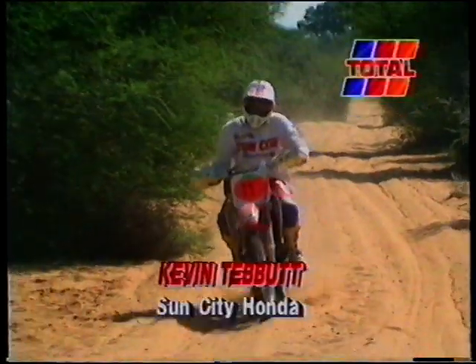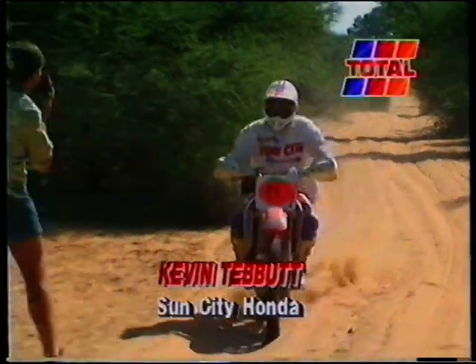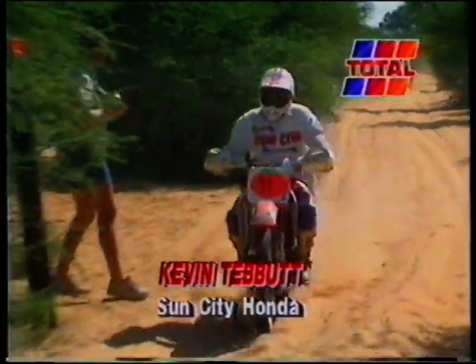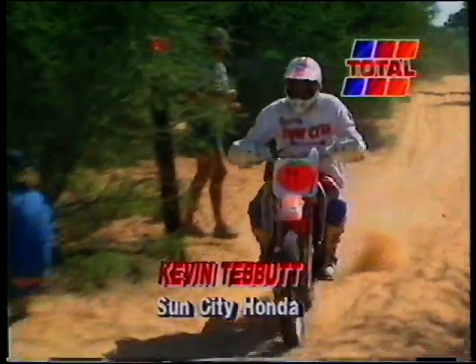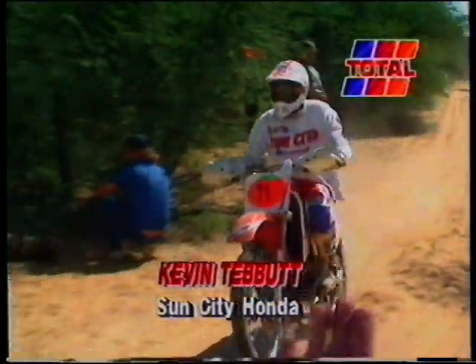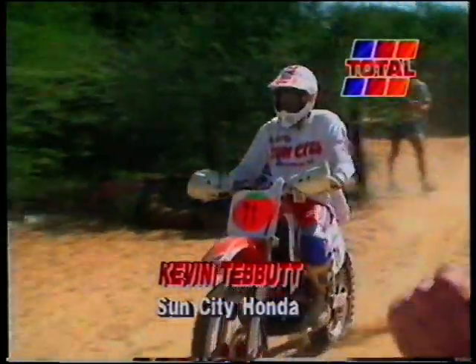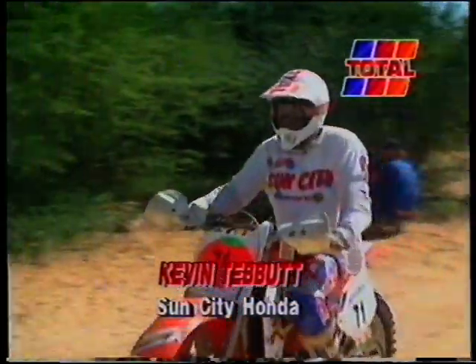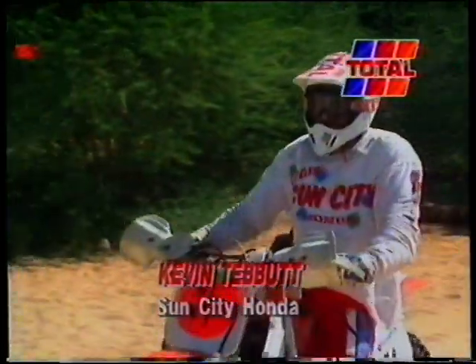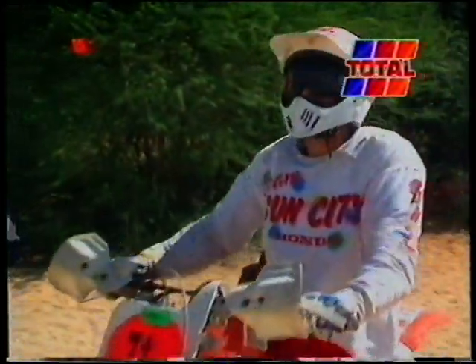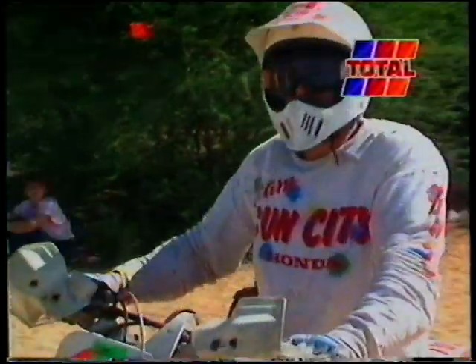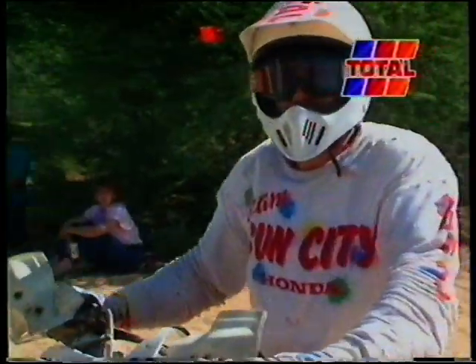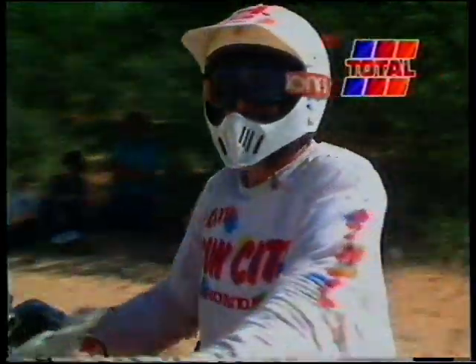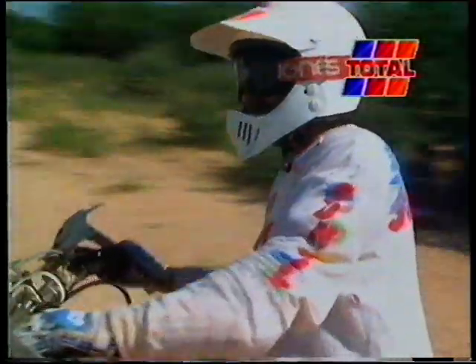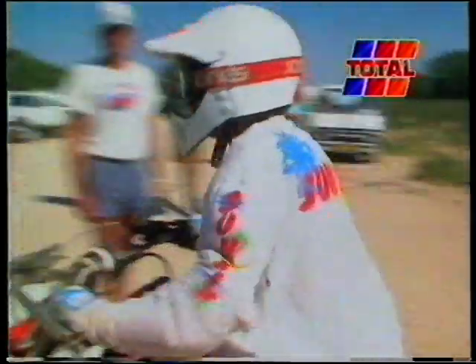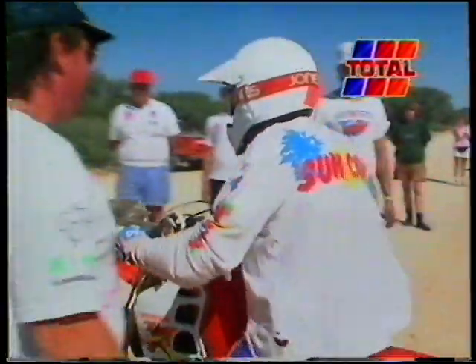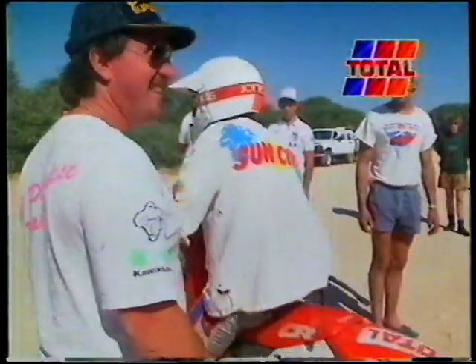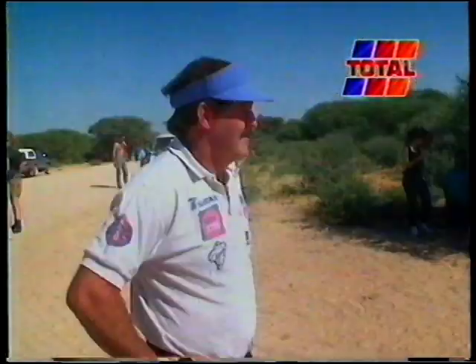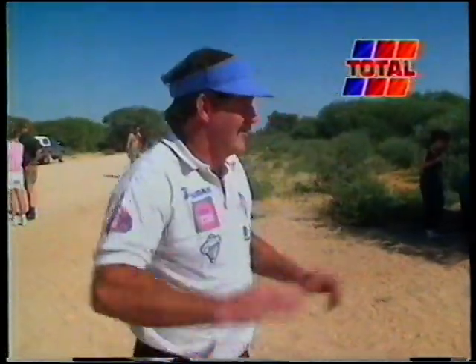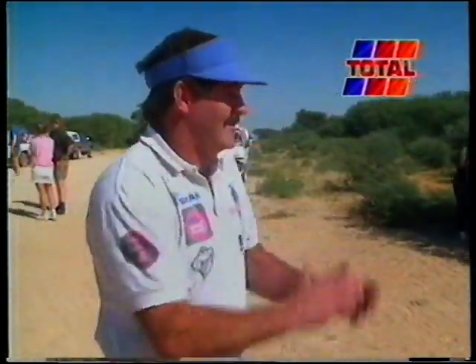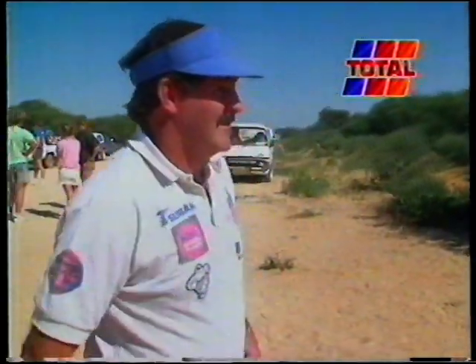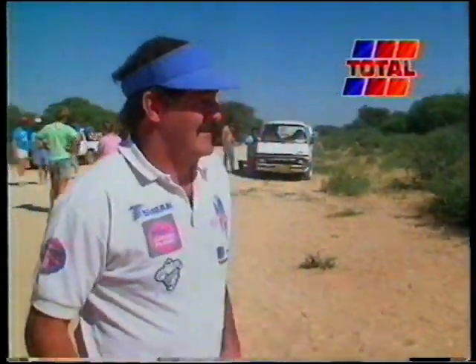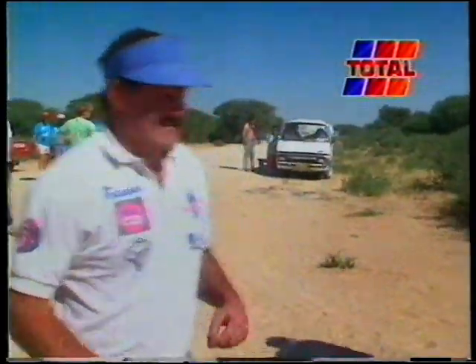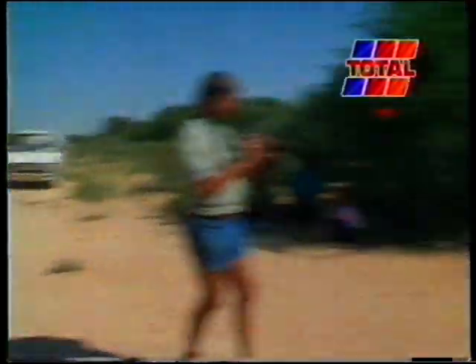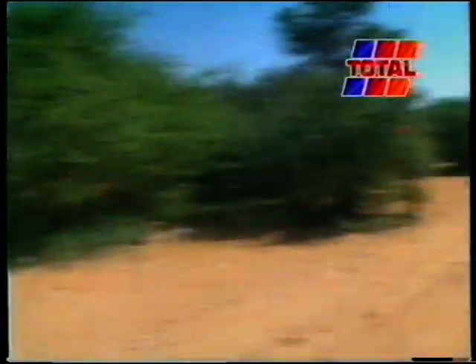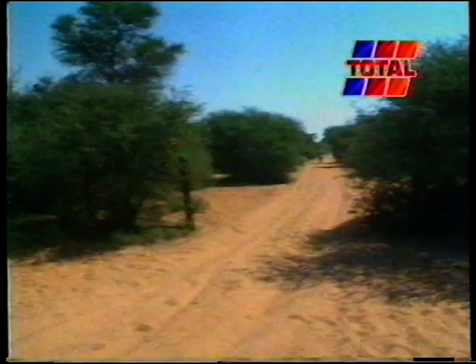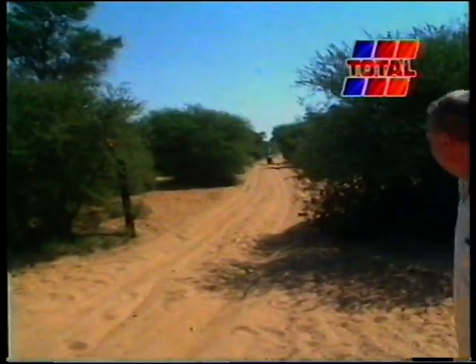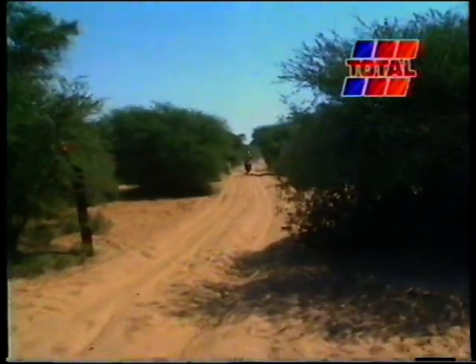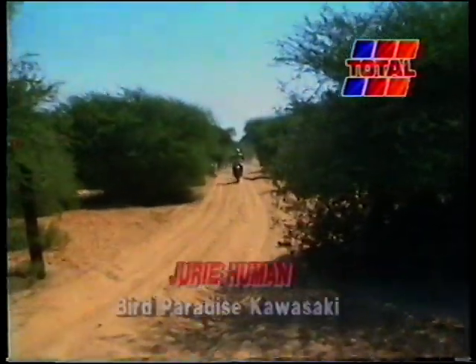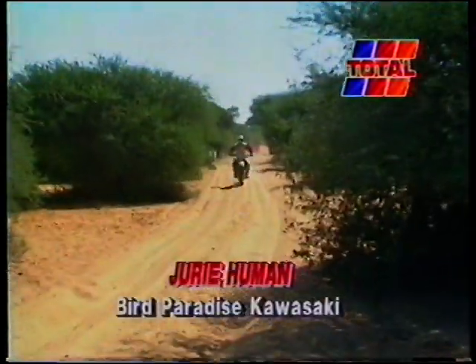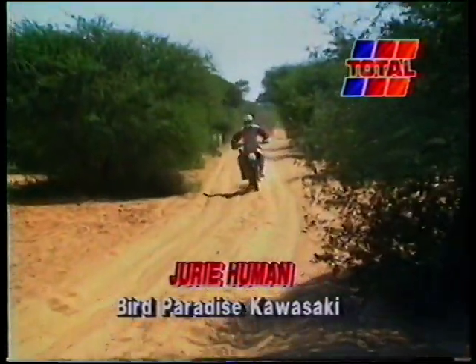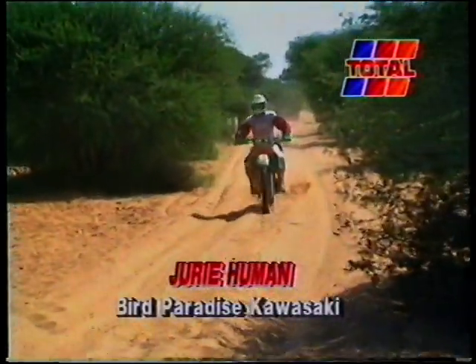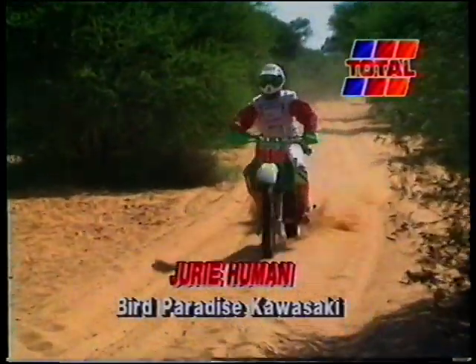A consistent ride had moved Kevin Tebbit into second place on the Sun City Honda, with an anxious Yuri Himen Senior waiting for Yuri Junior, who was still going strong — only to retire later with engine trouble.